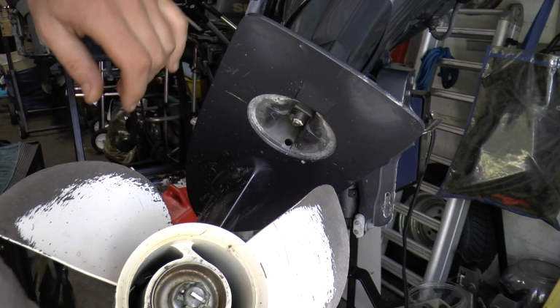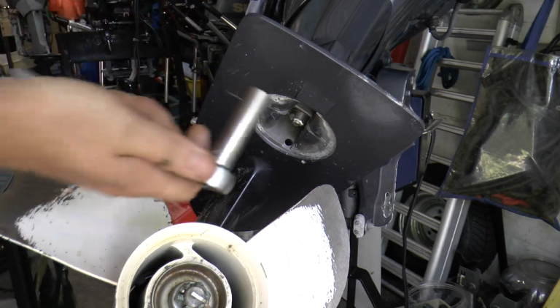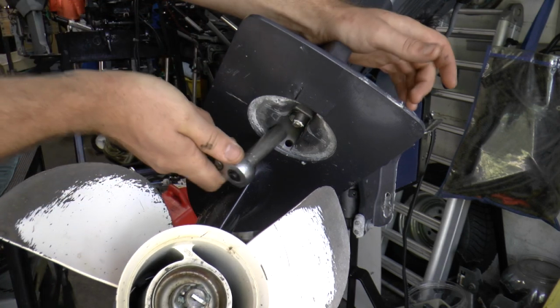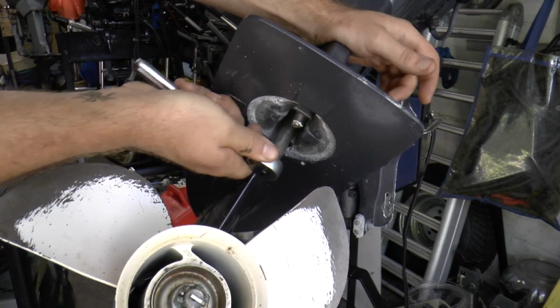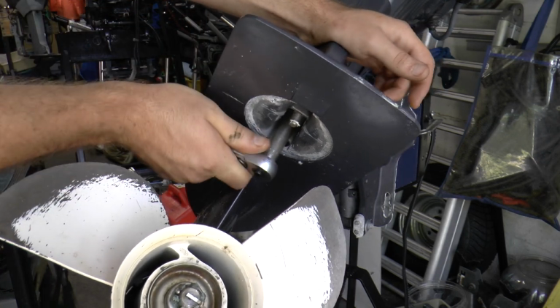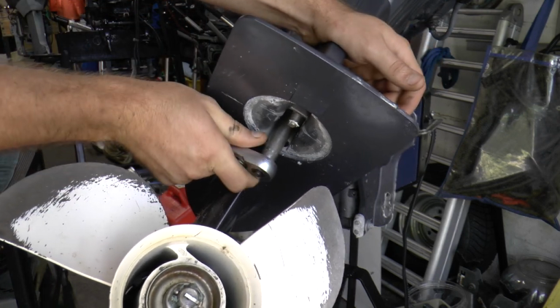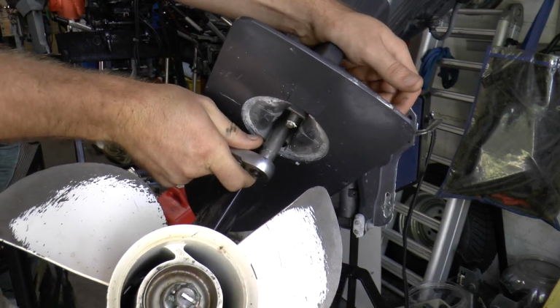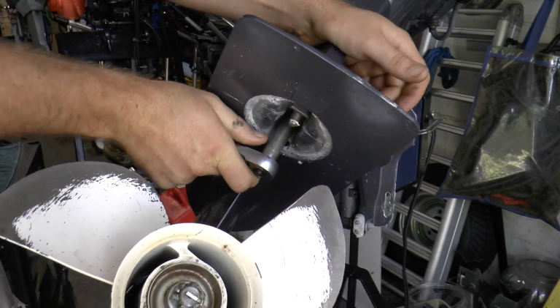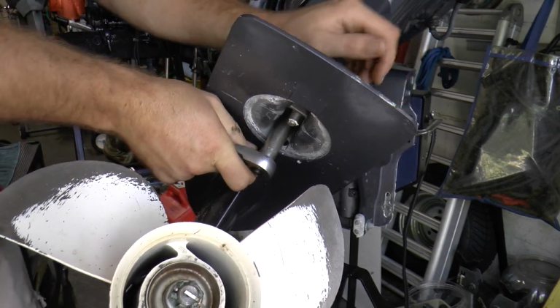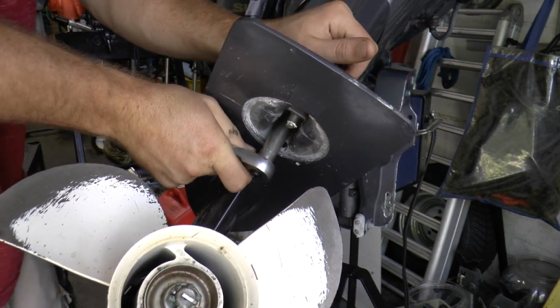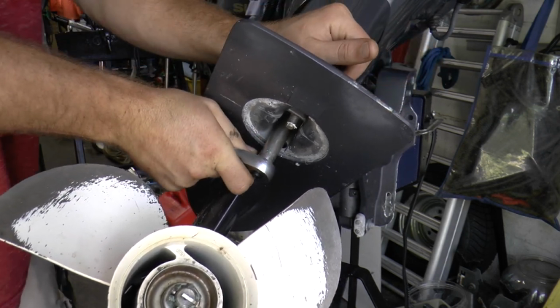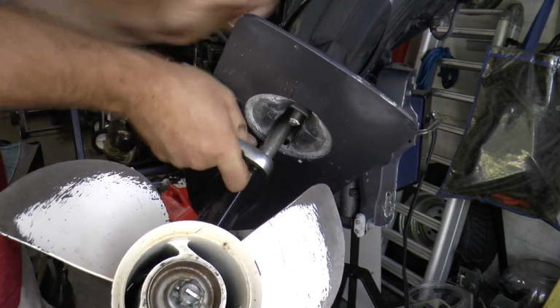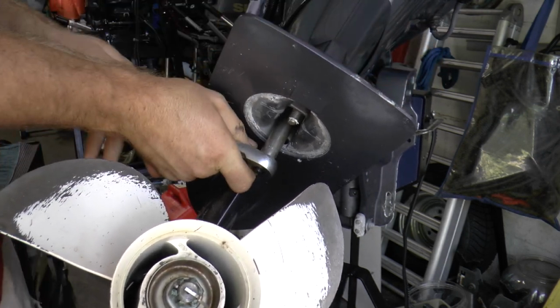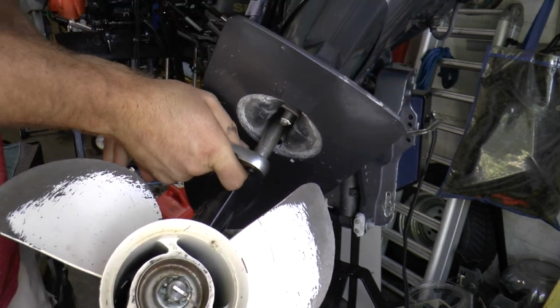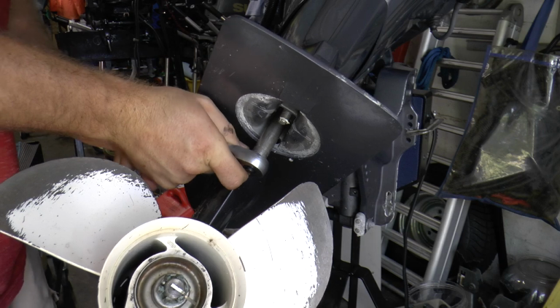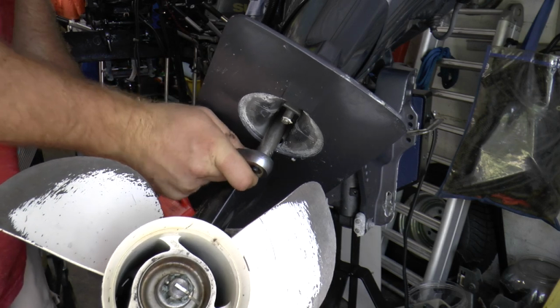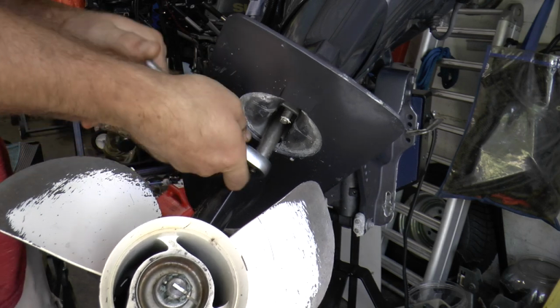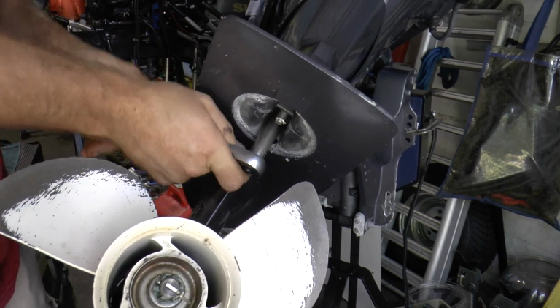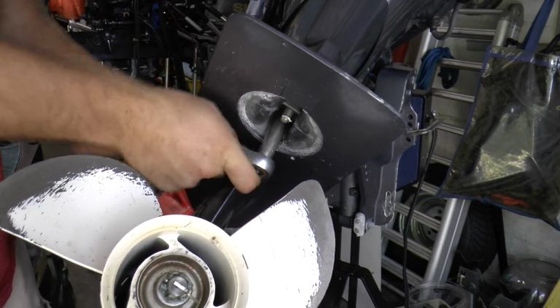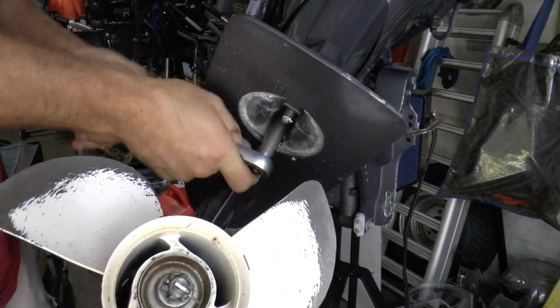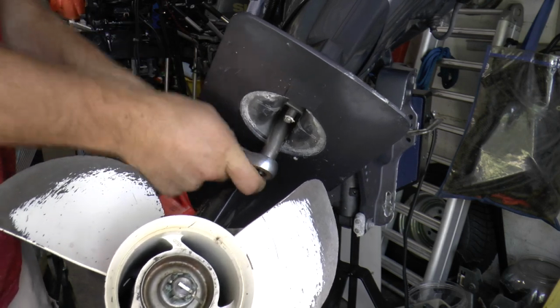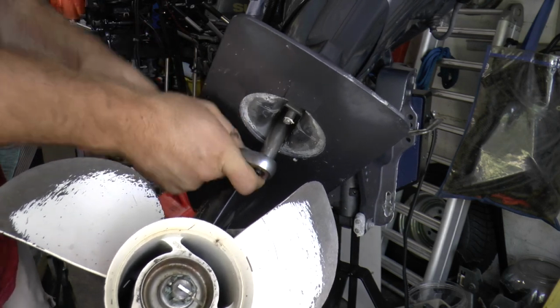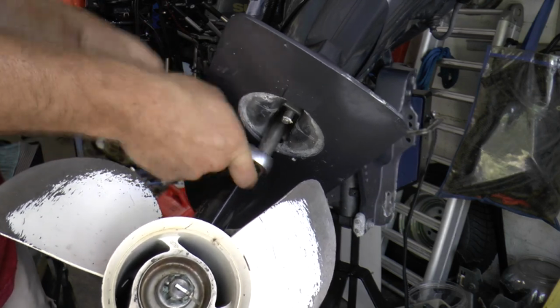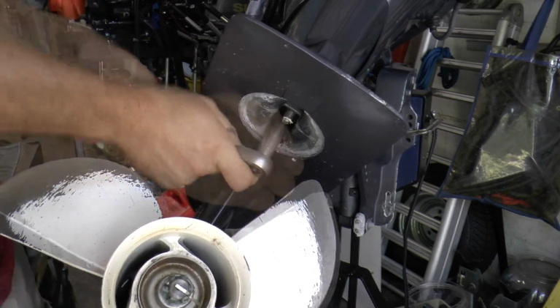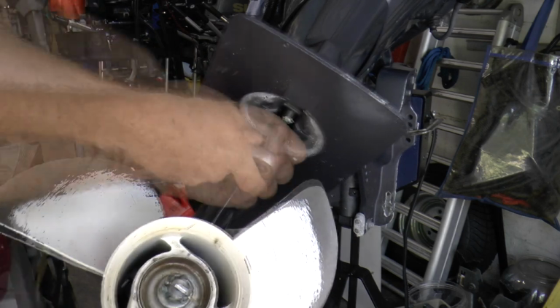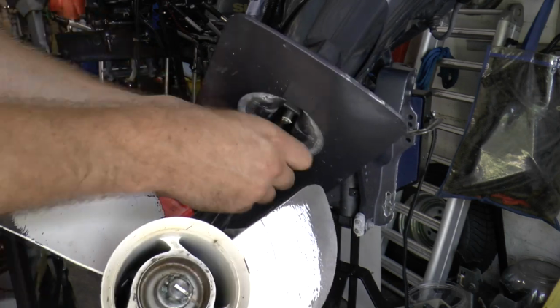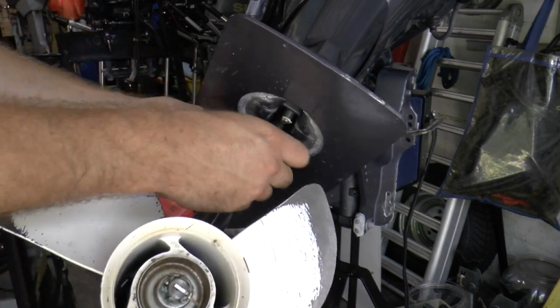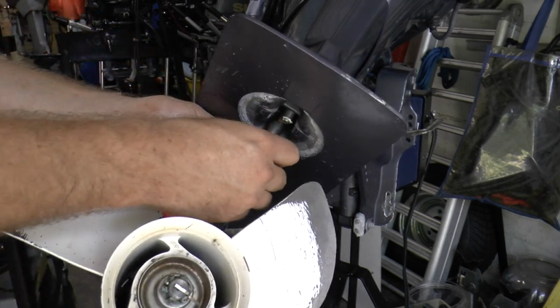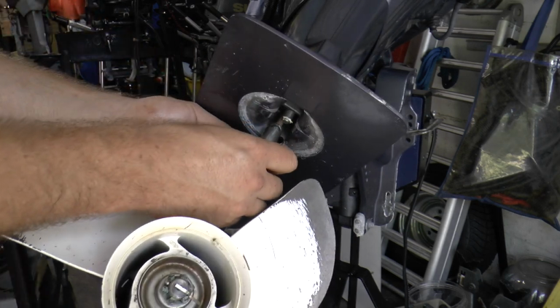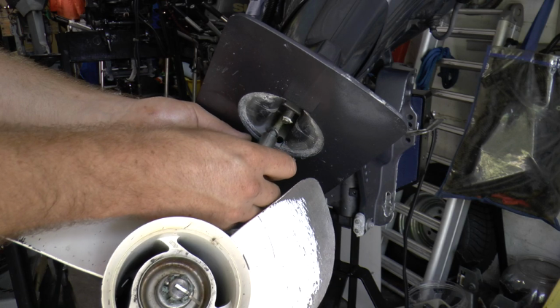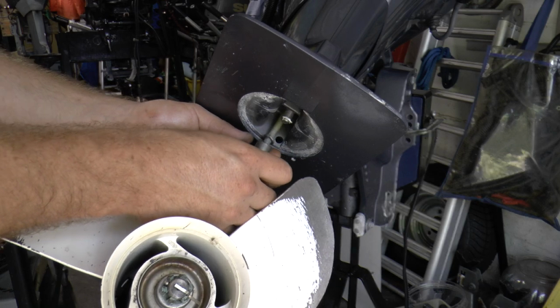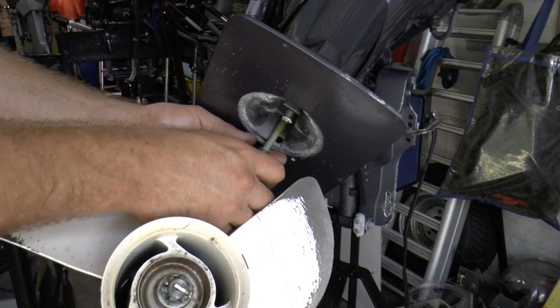You also need a 12mm socket to remove this hidden bolt.